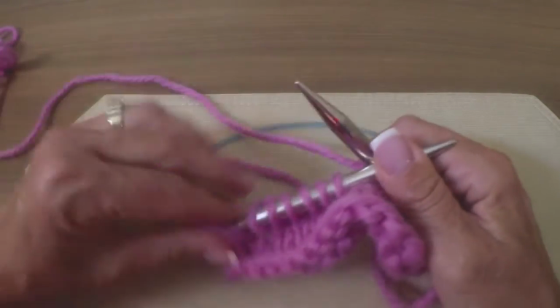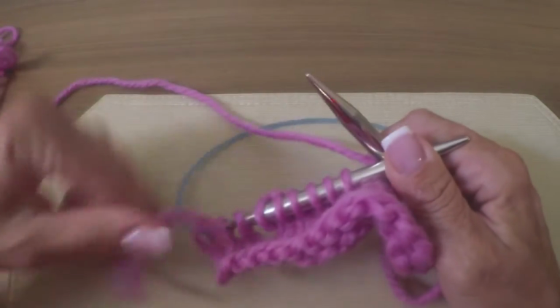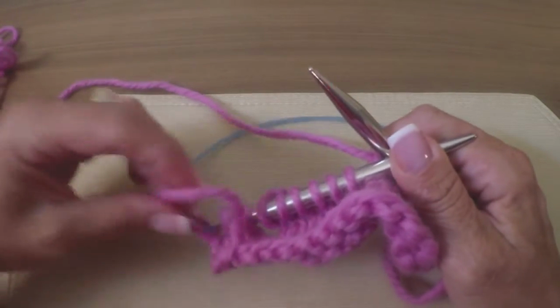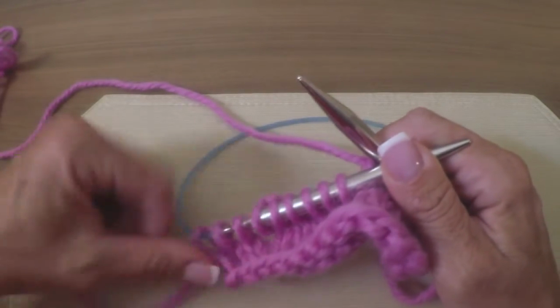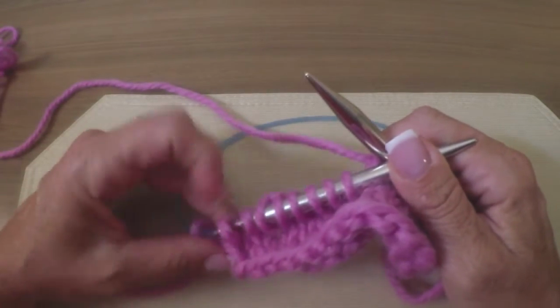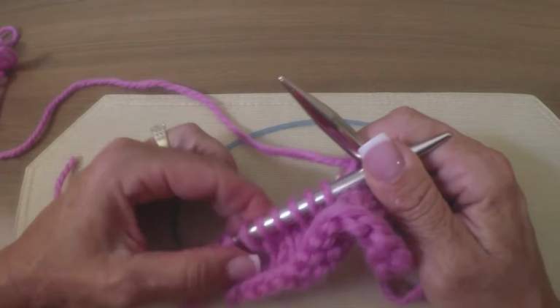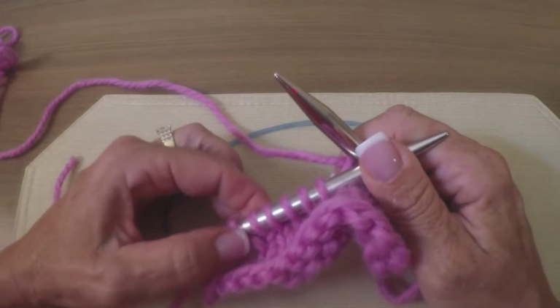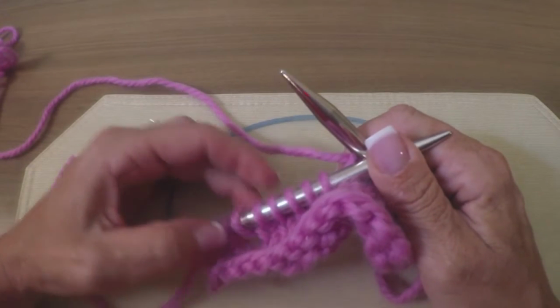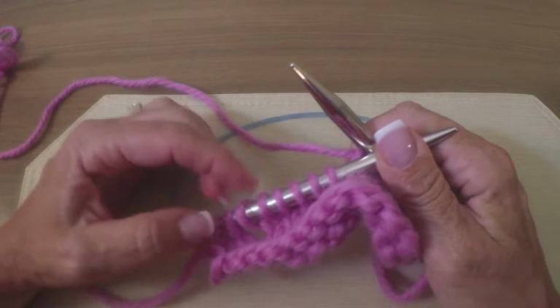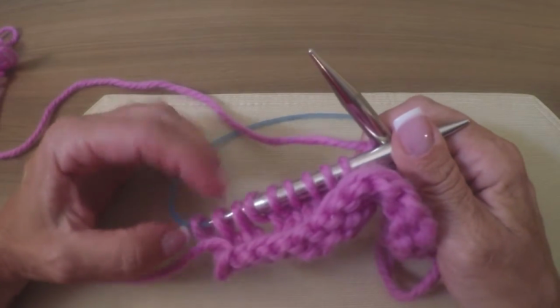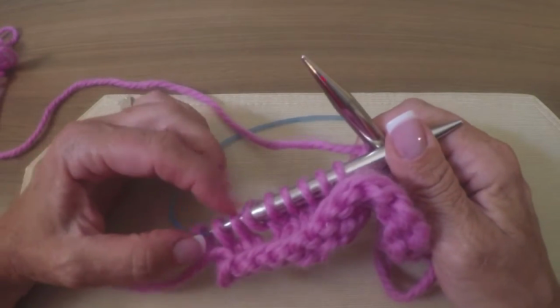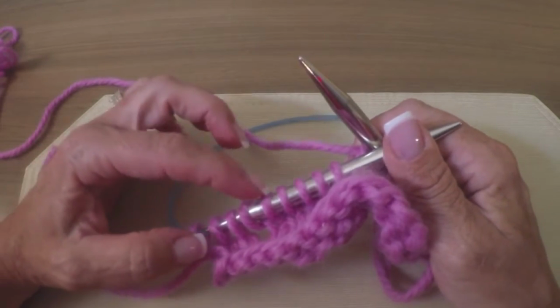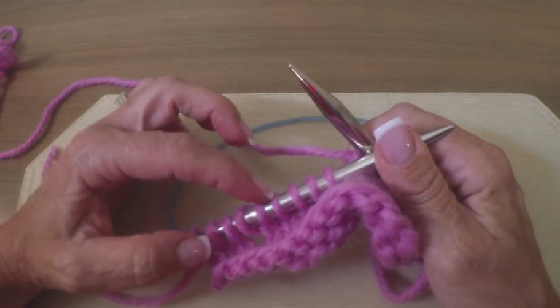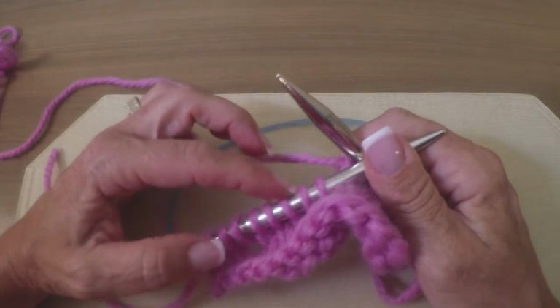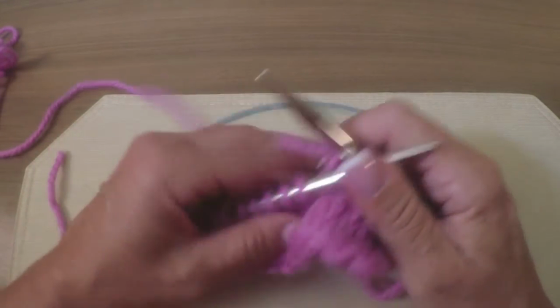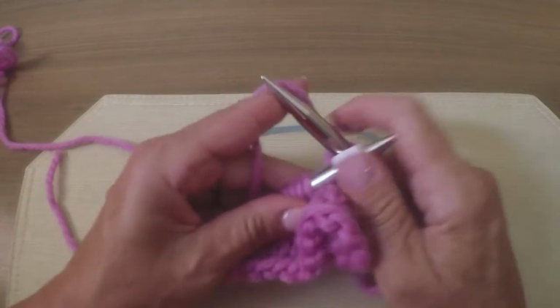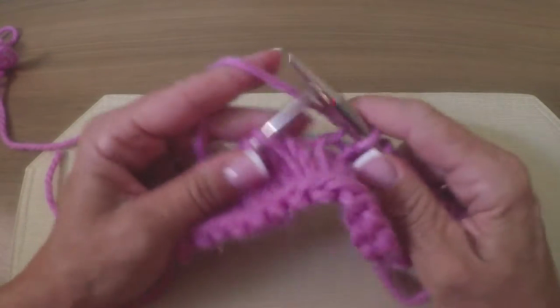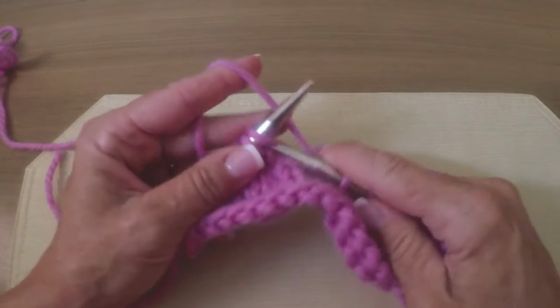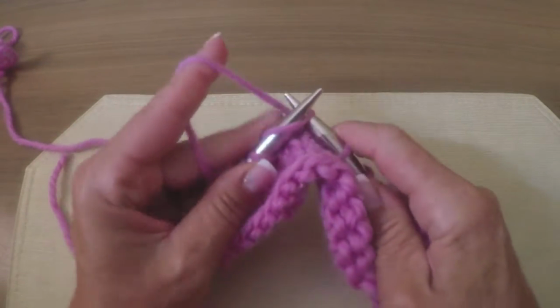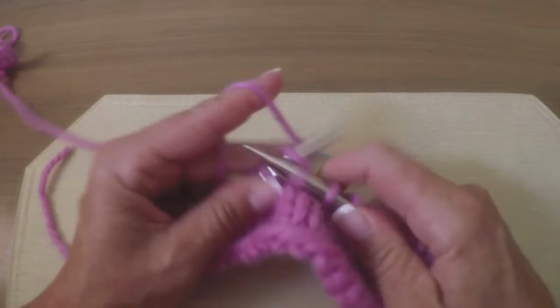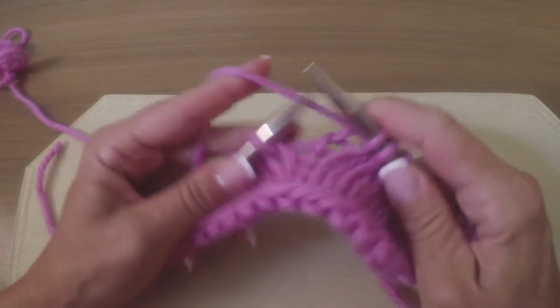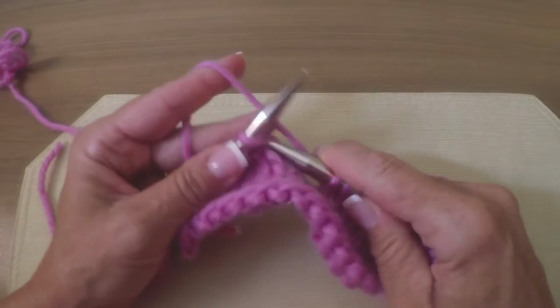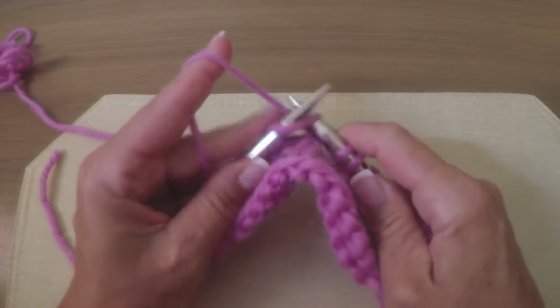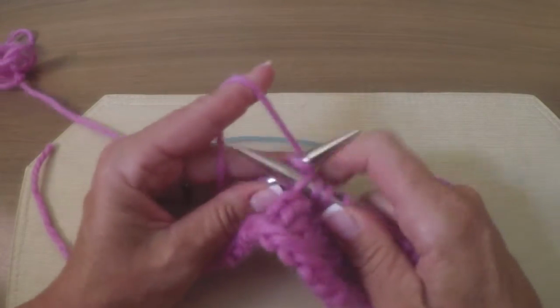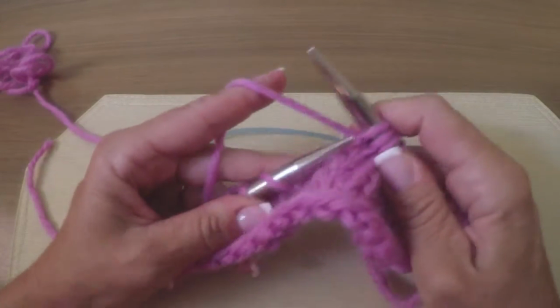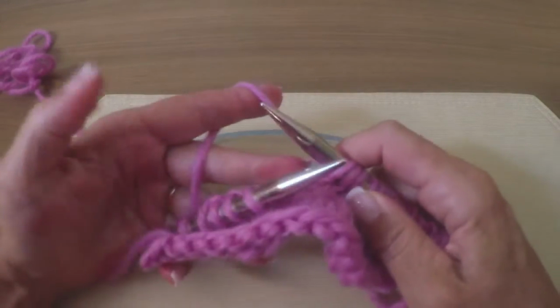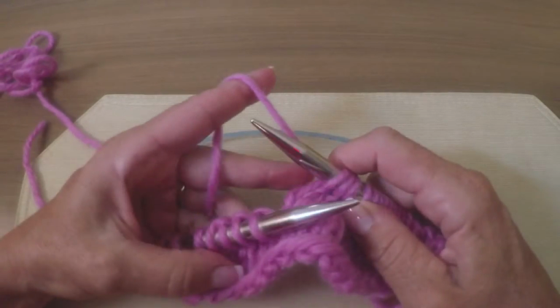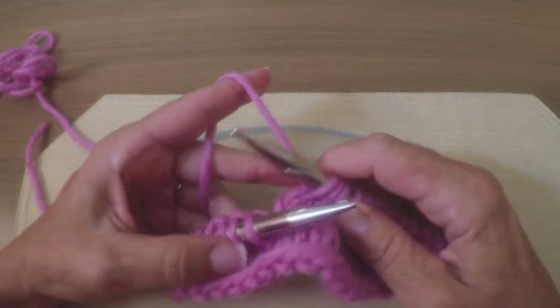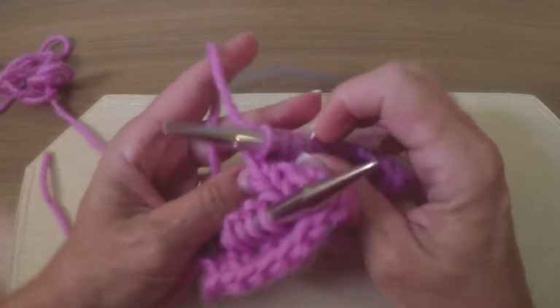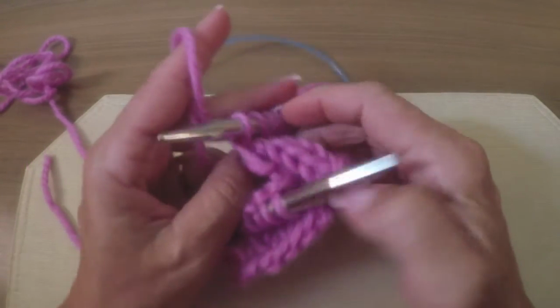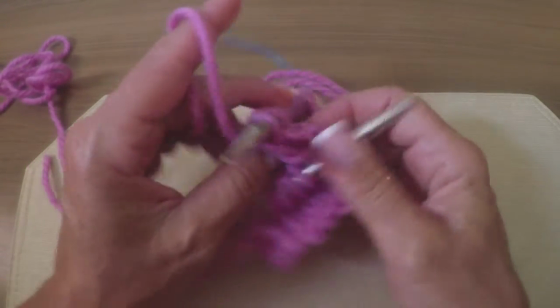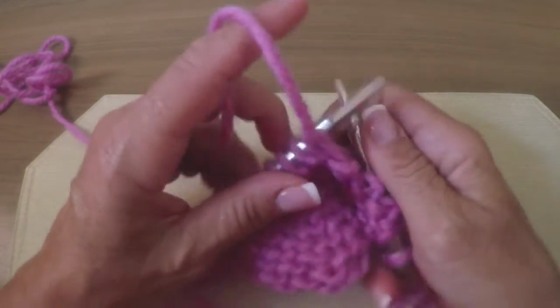So where are we at here? Don't count the yarn over — one, two, three, four, five, six. I've got two more to work here. Now we're going to turn it.